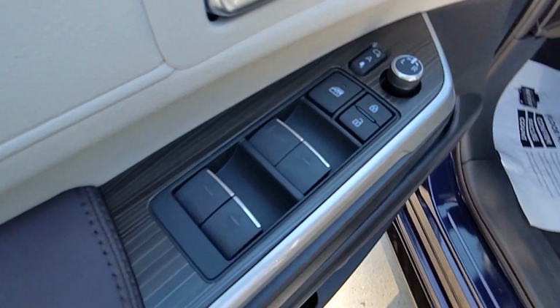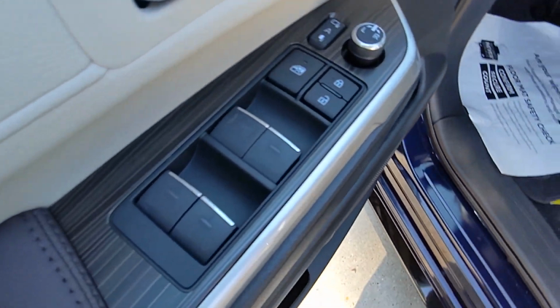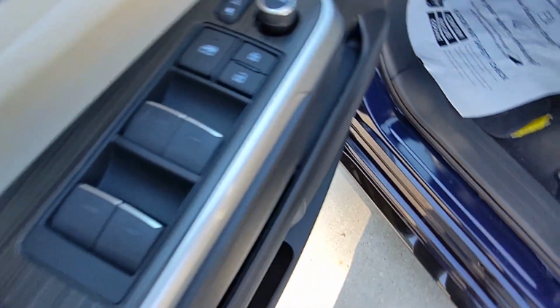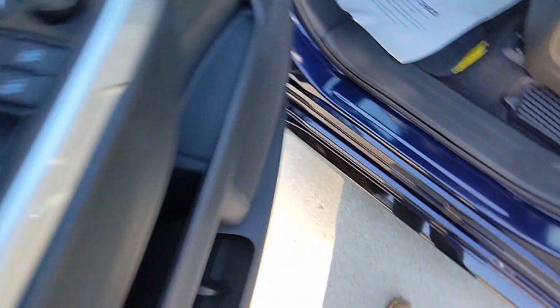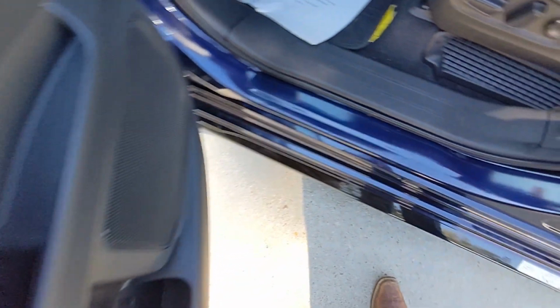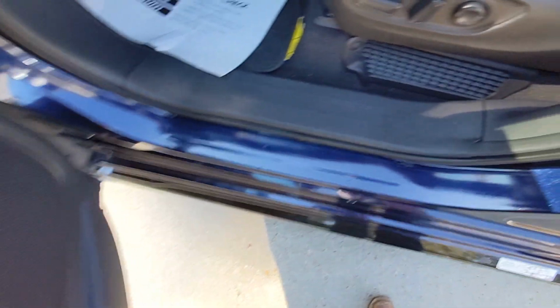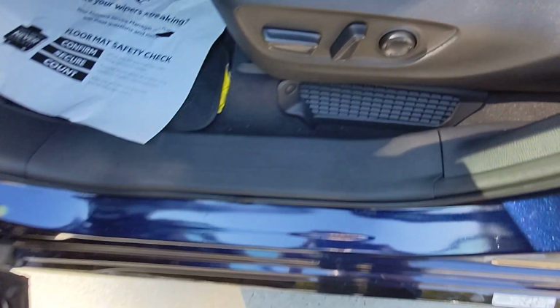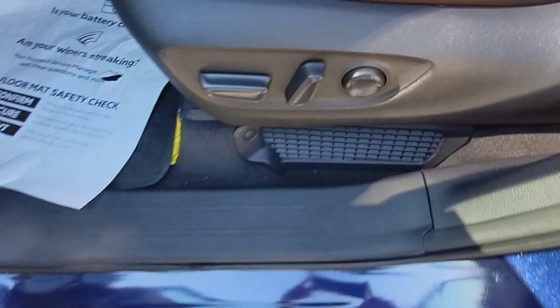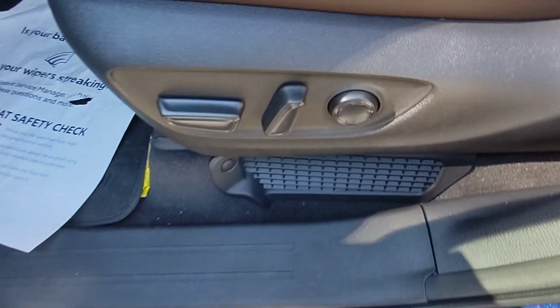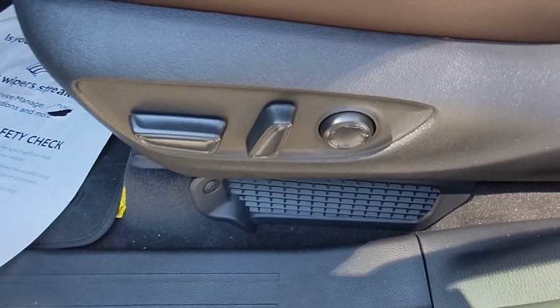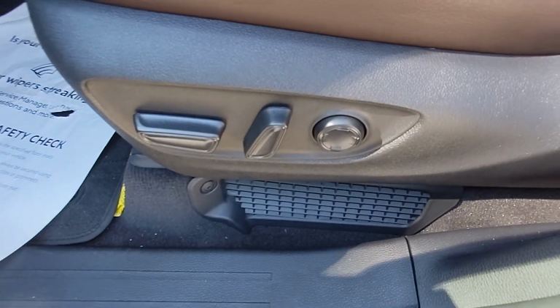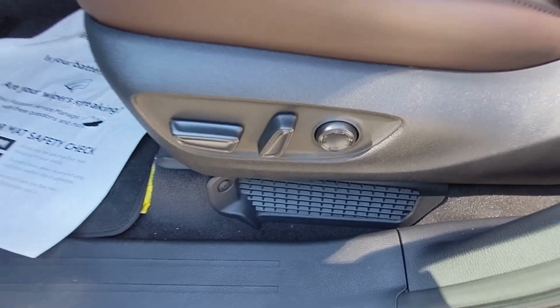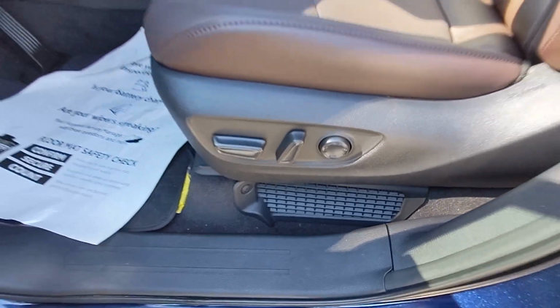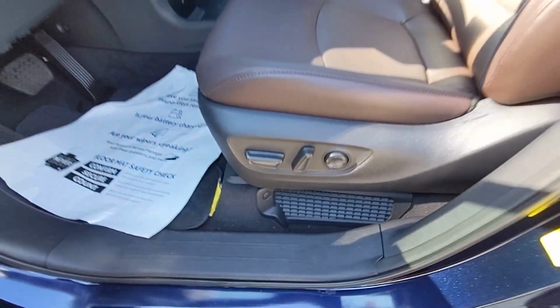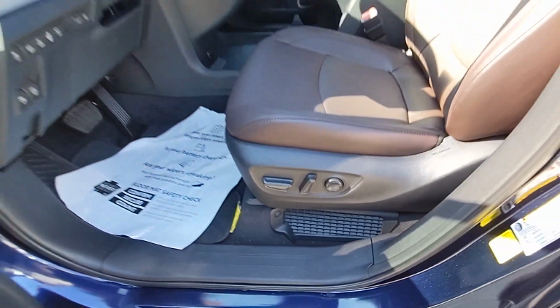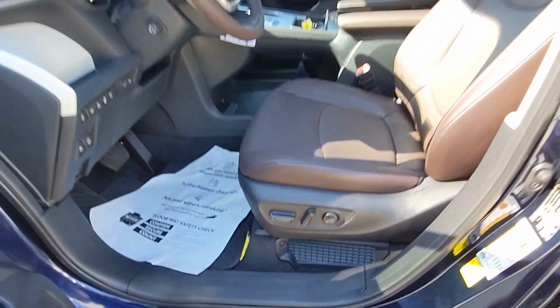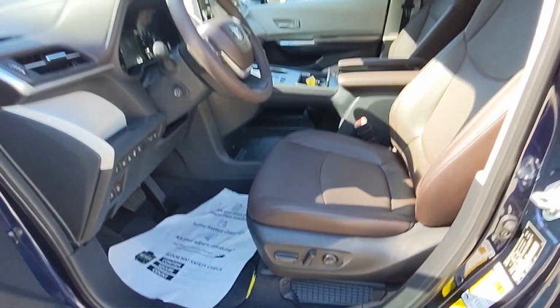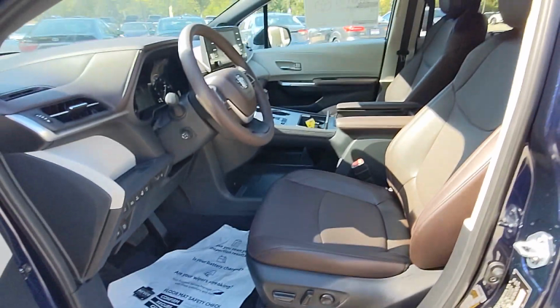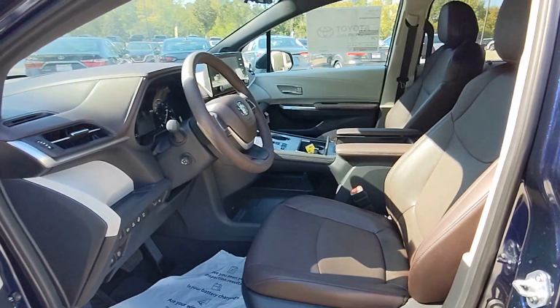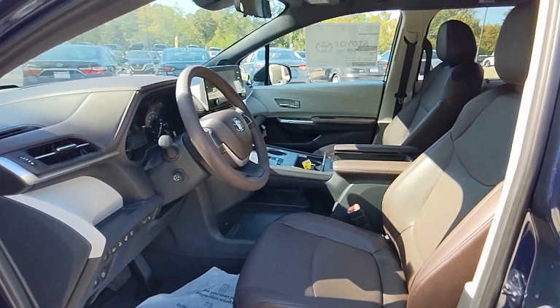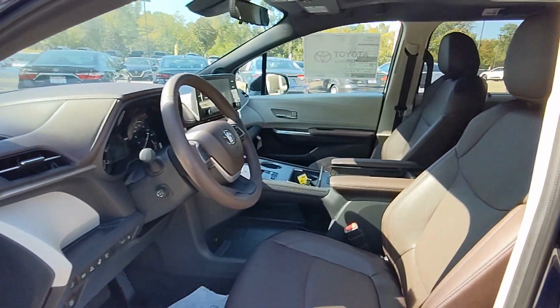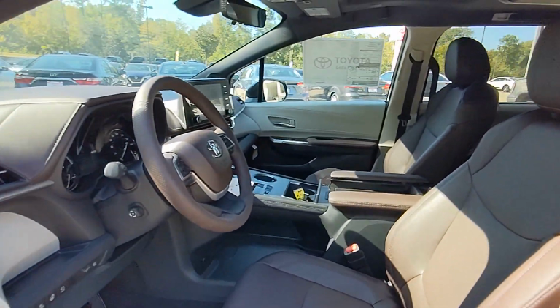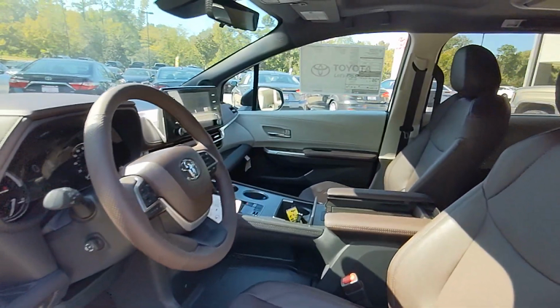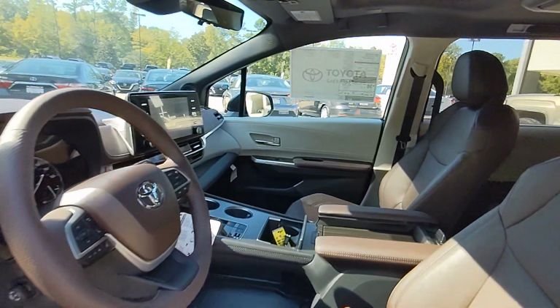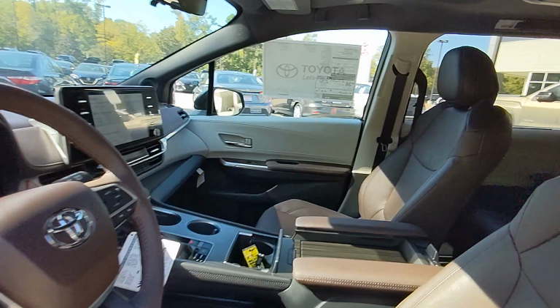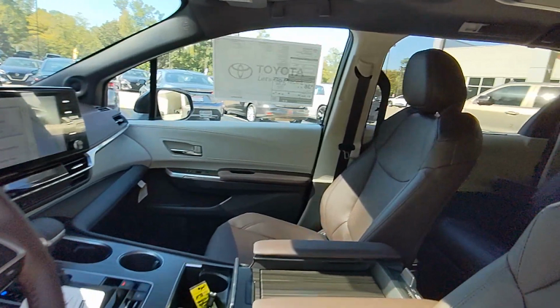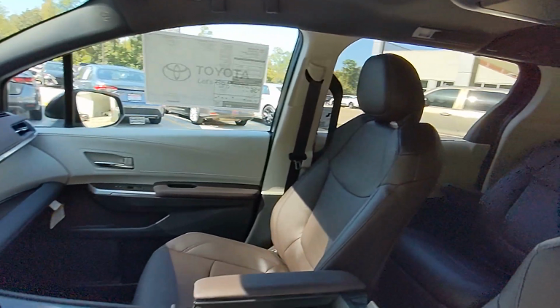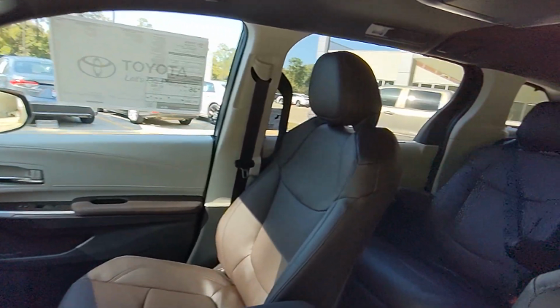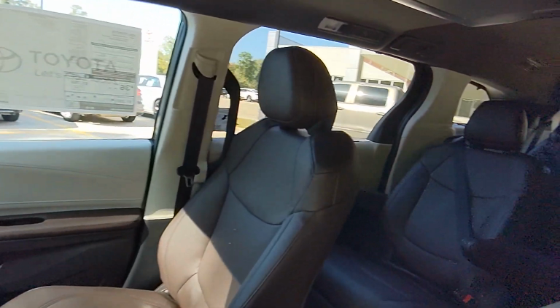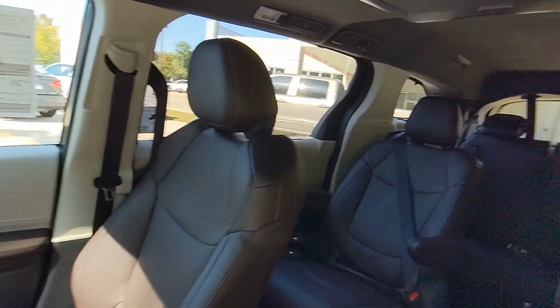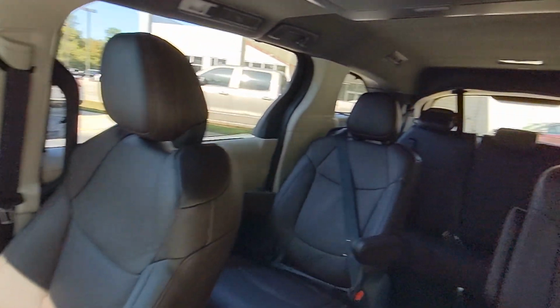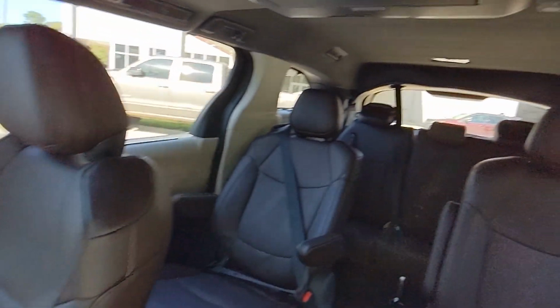Heated steering wheel, head-up display, pre-collision system, lane departure warning, keyless entry, navigation system, sun moonroof, keyless start, cooled front seat, satellite radio.